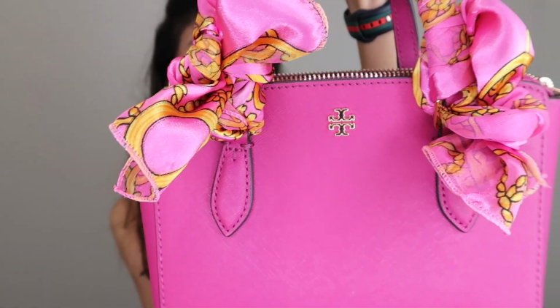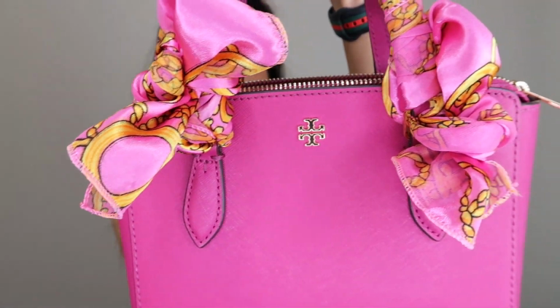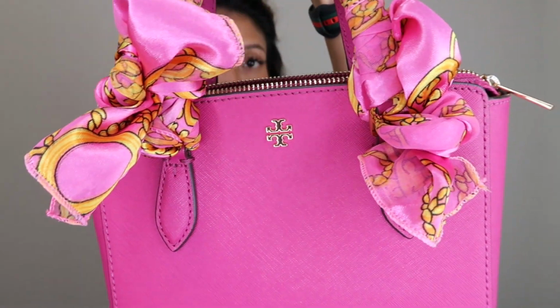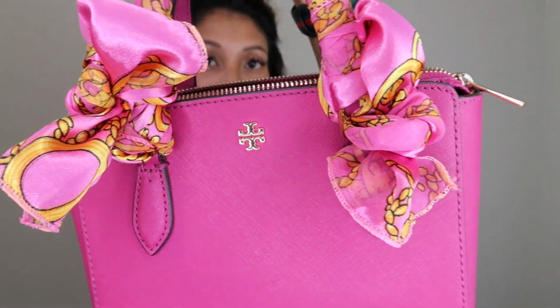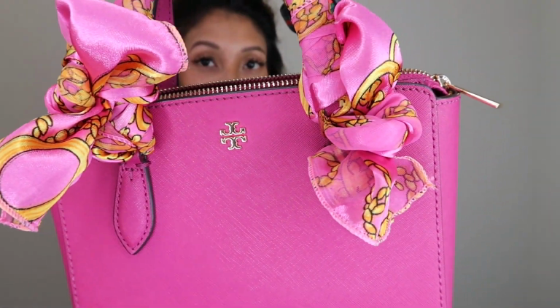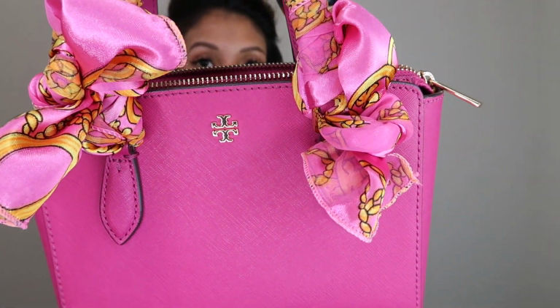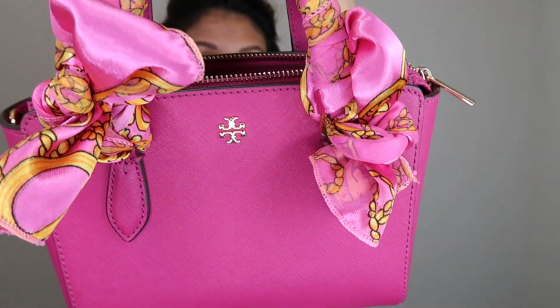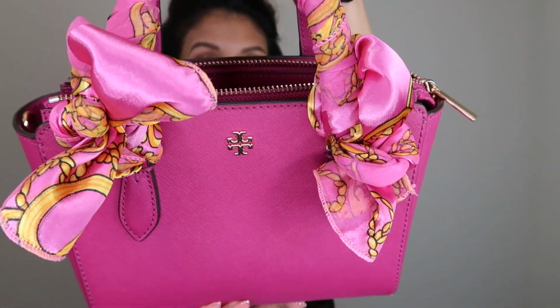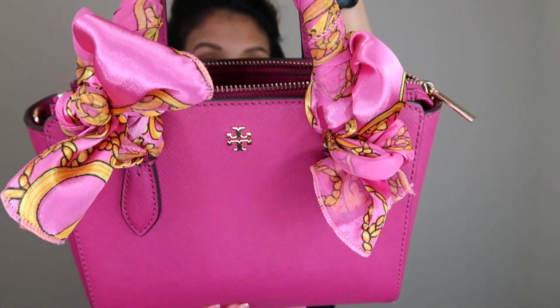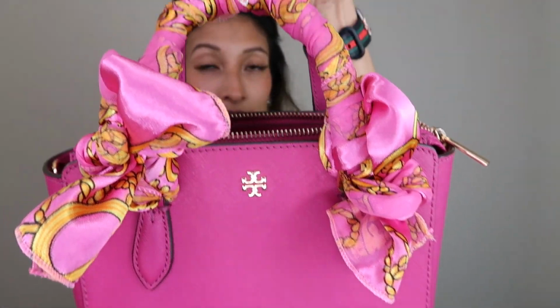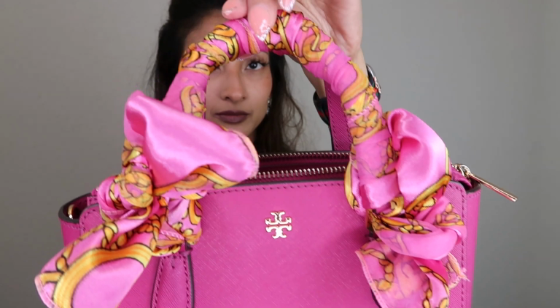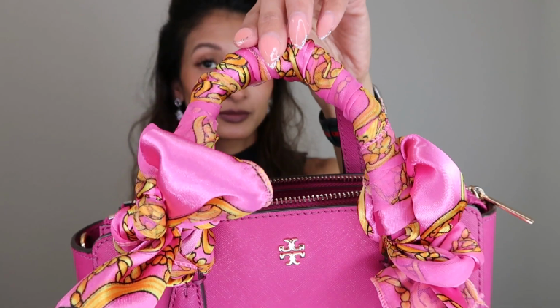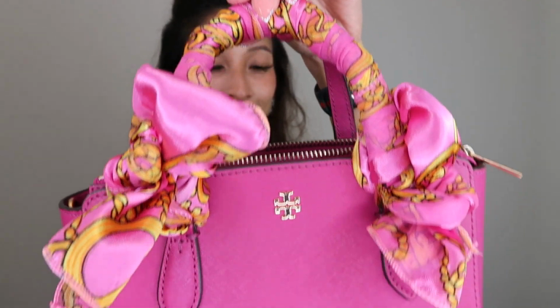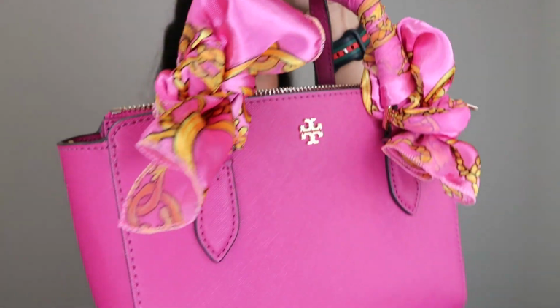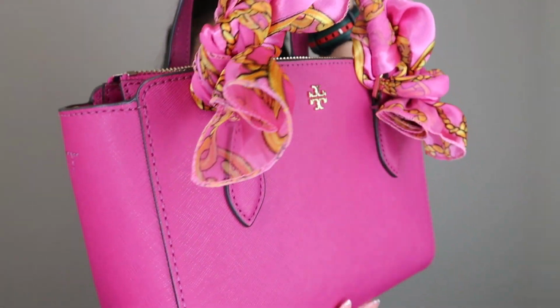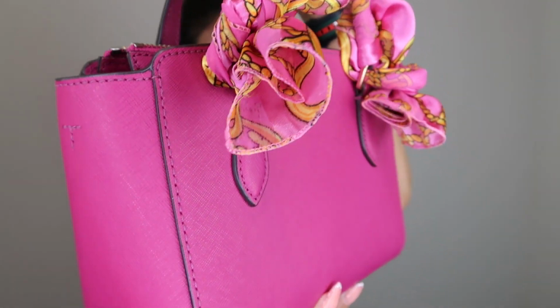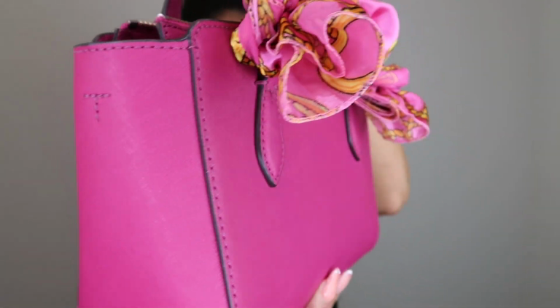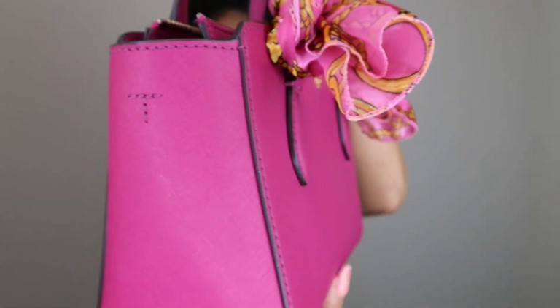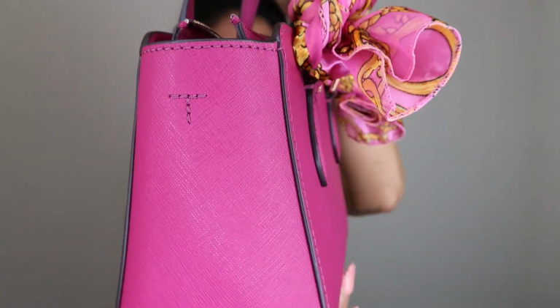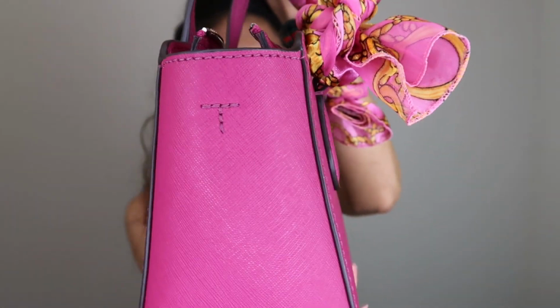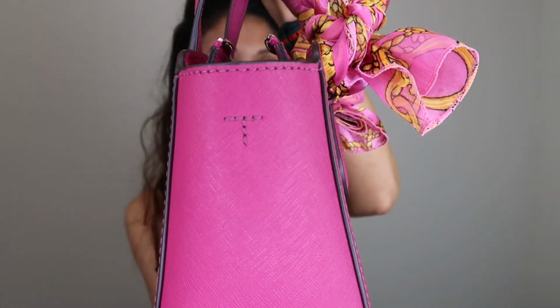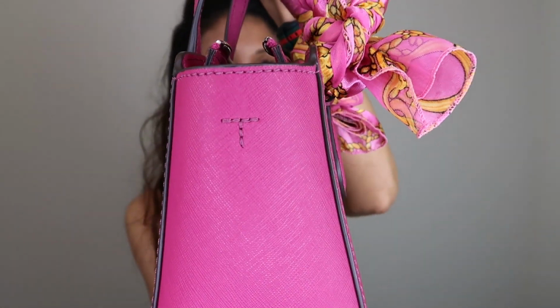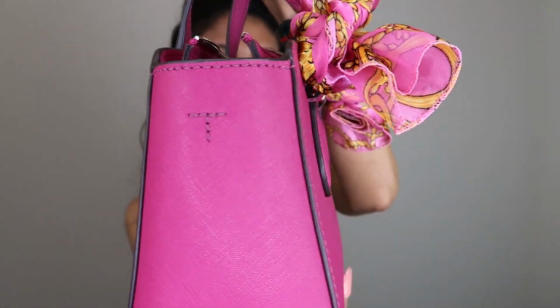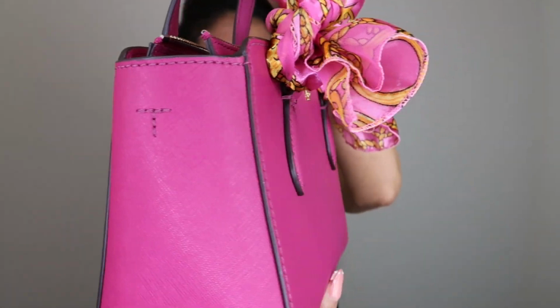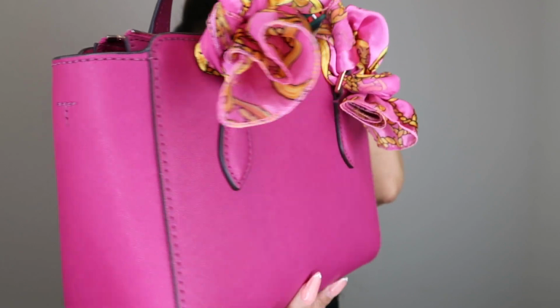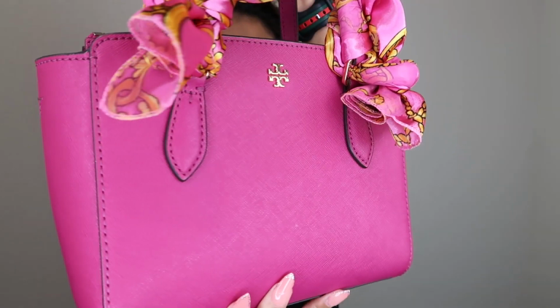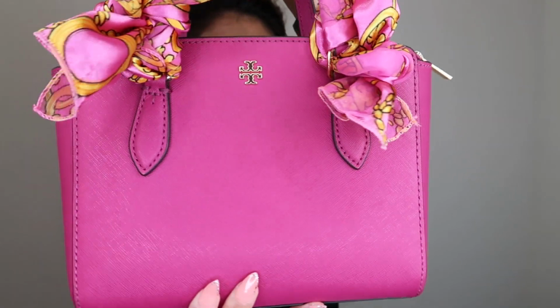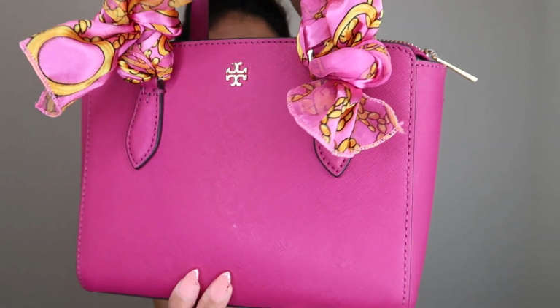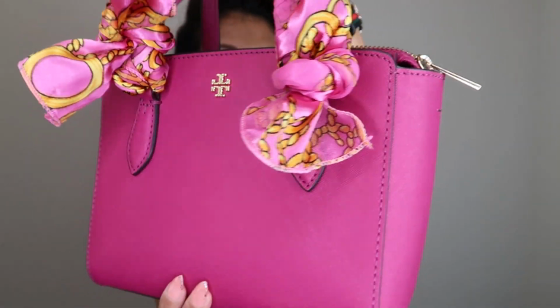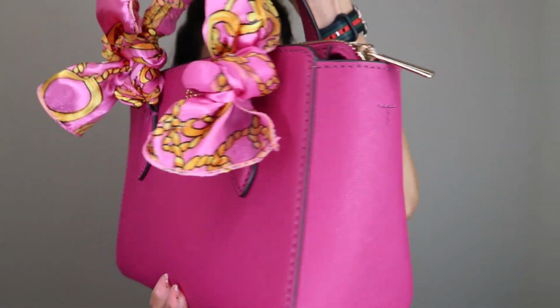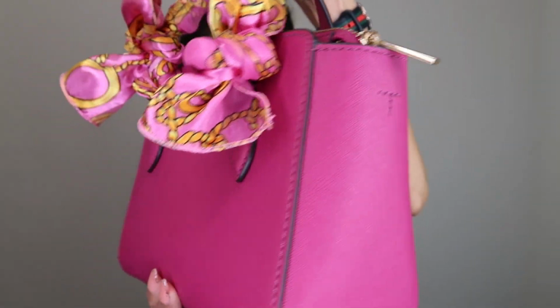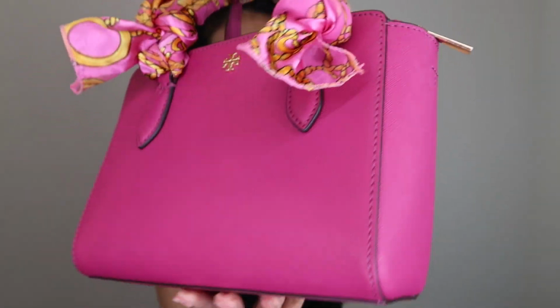The dimensions of the purse are five inches high, two inches wide, and 6.7 inches in width. I like that there's gold hardware.